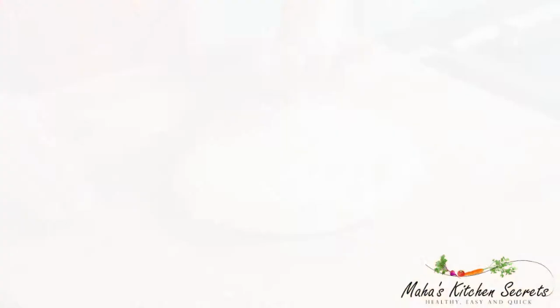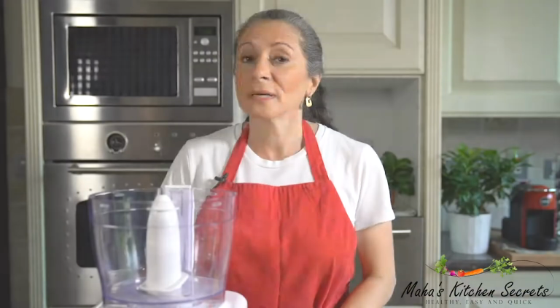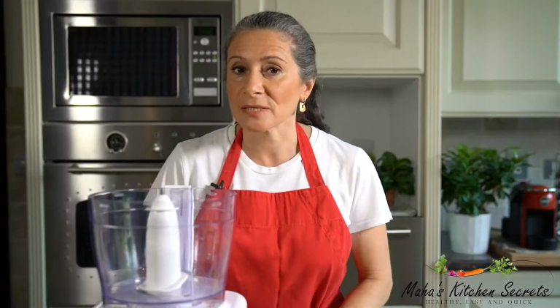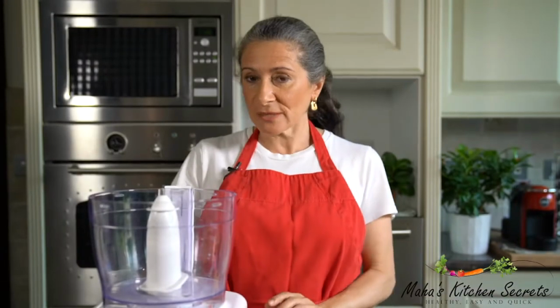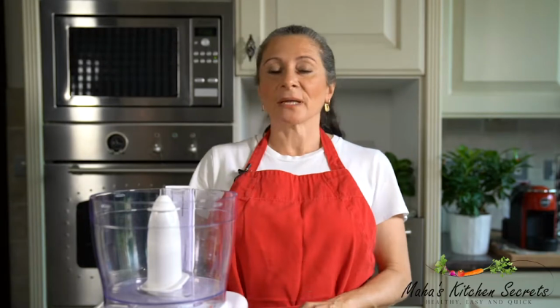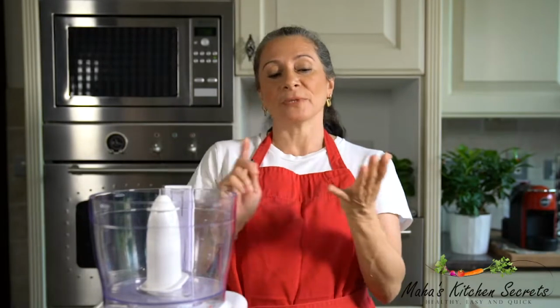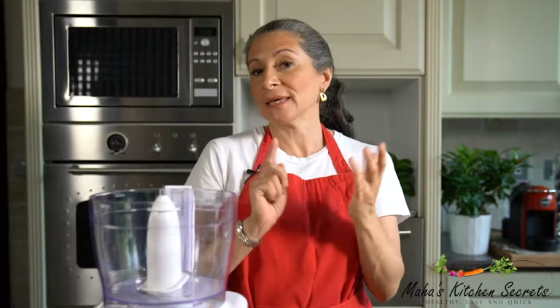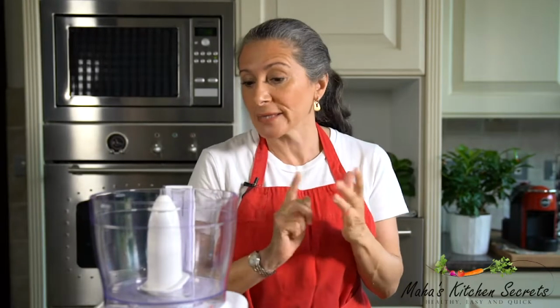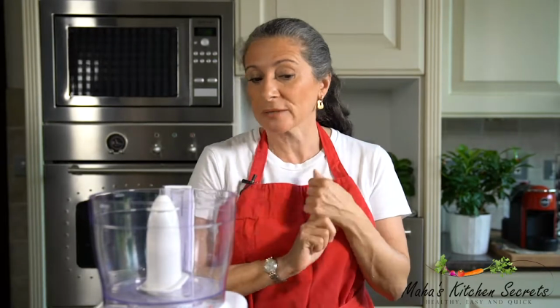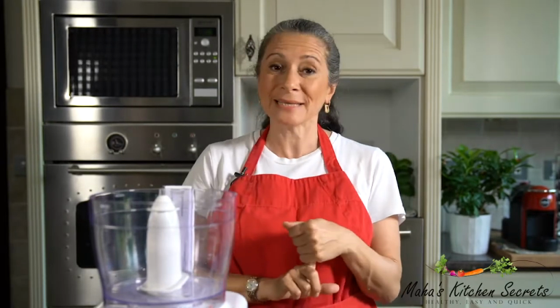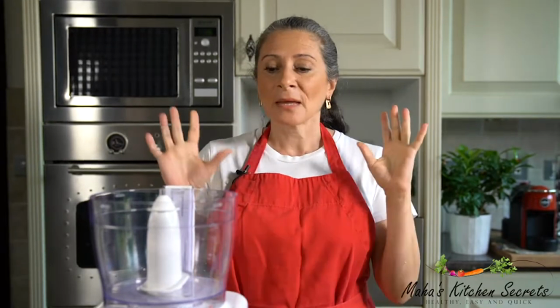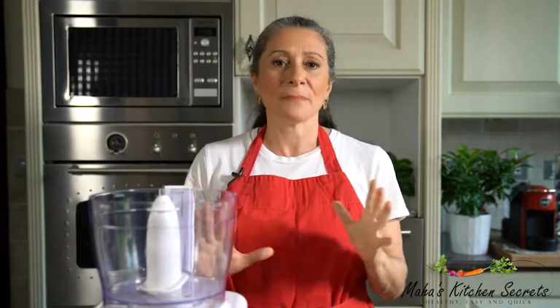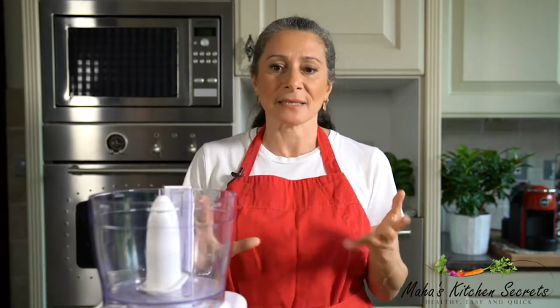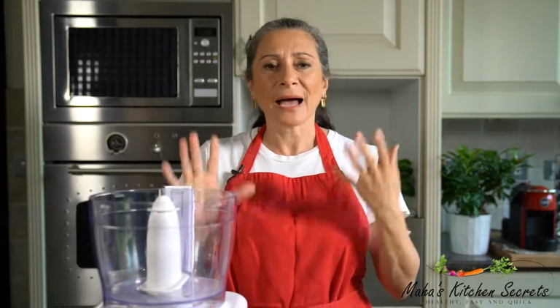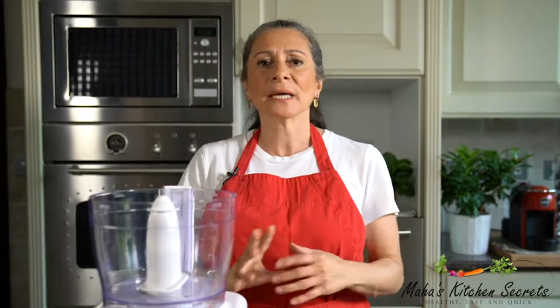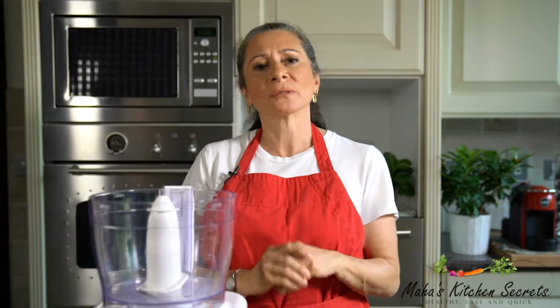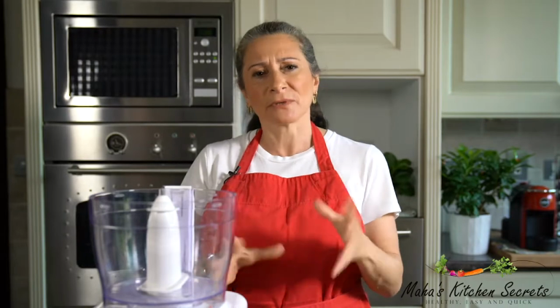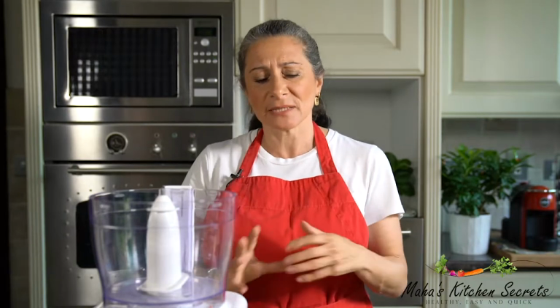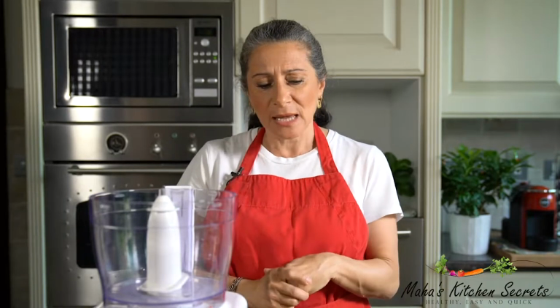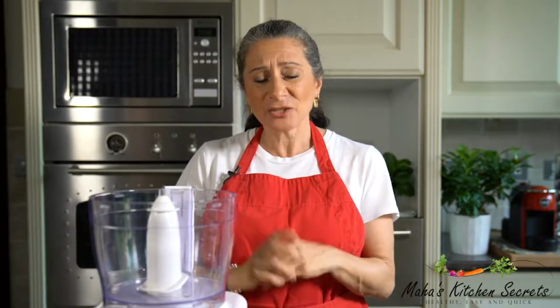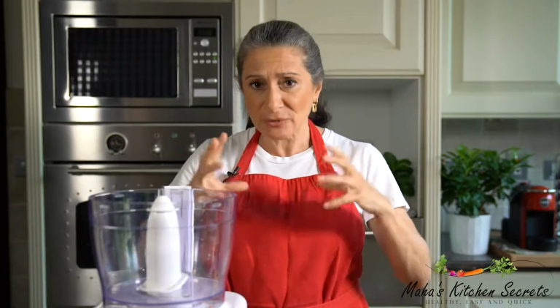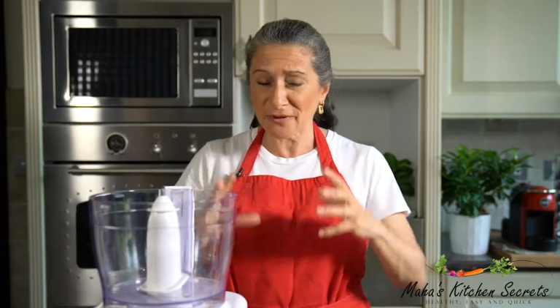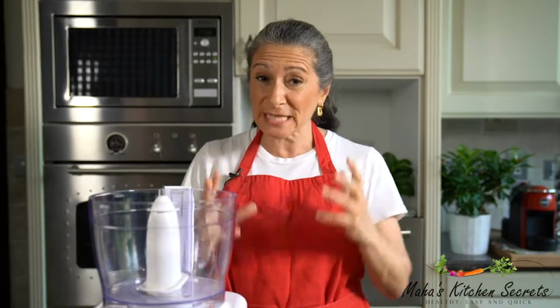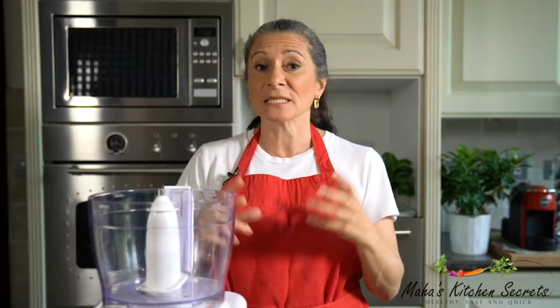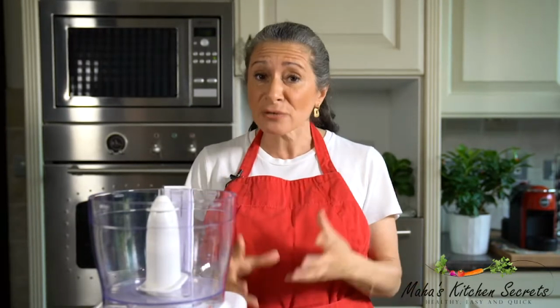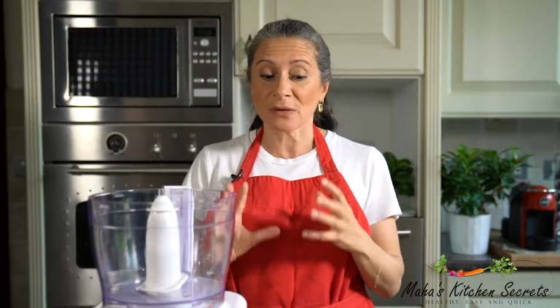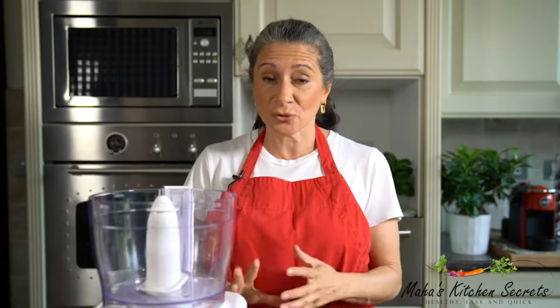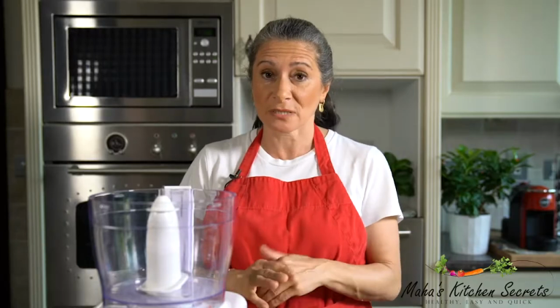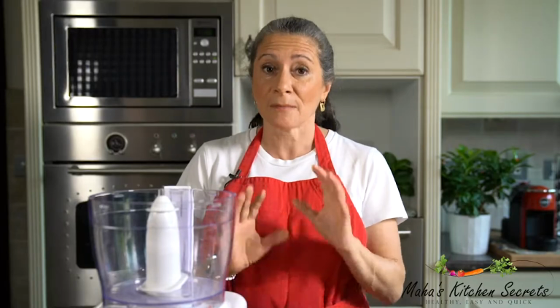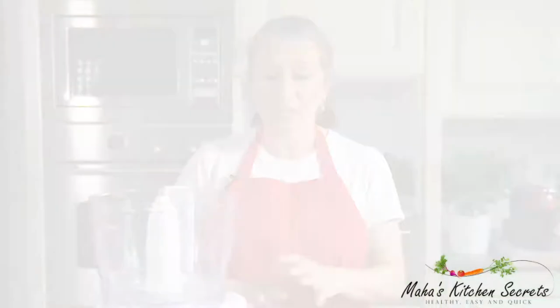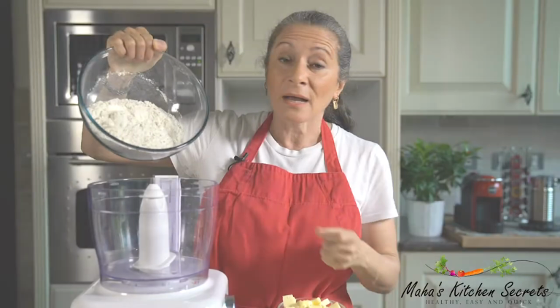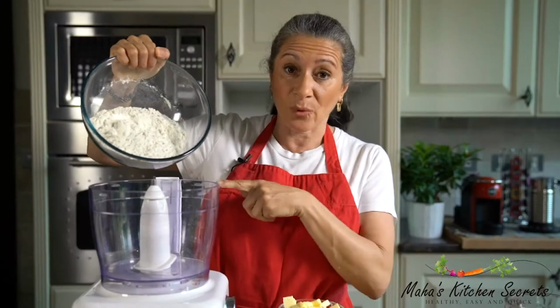Welcome back to my house kitchen secrets, where I like my food healthy, easy and quick. Today it's a basics: how to make short crust pastry — actually how to achieve a really nice crispy short crust pastry.